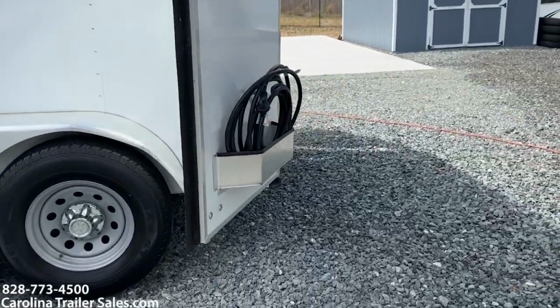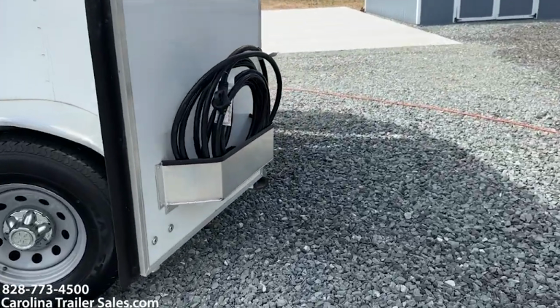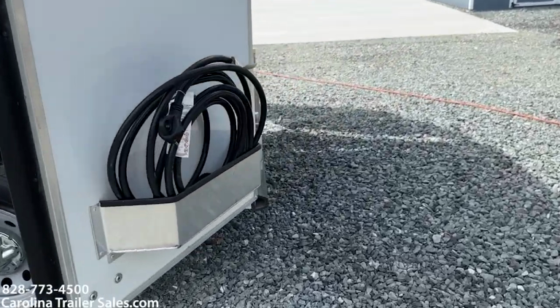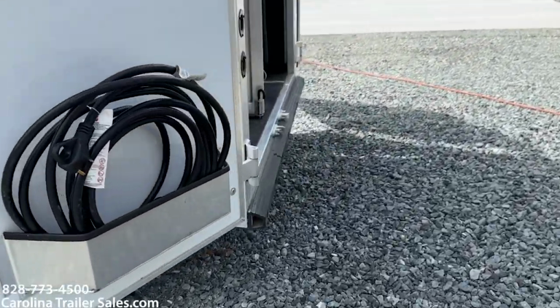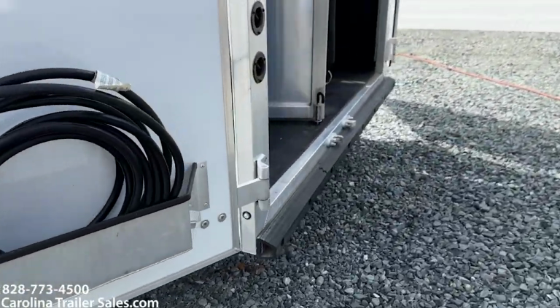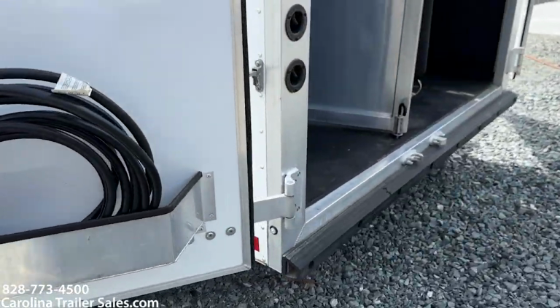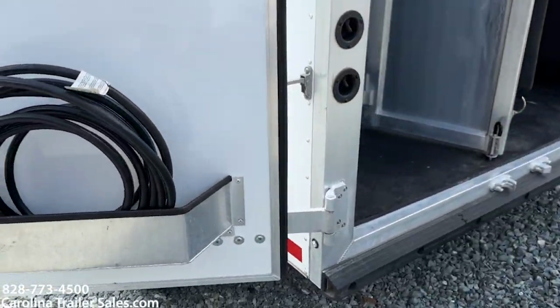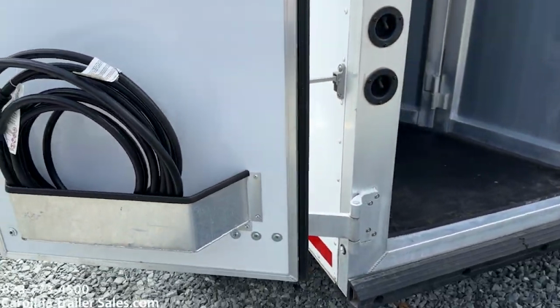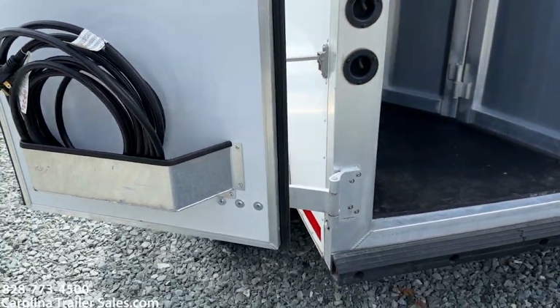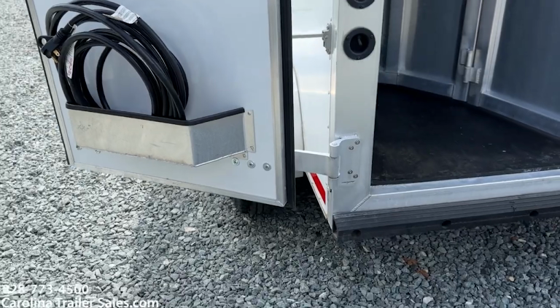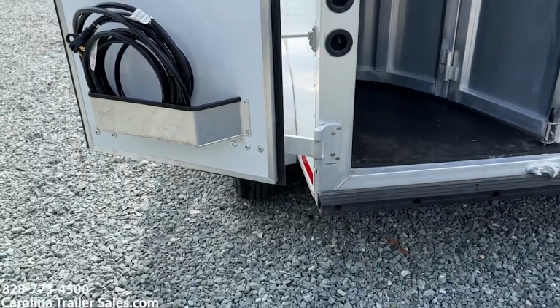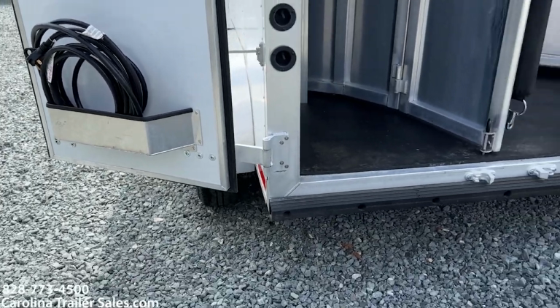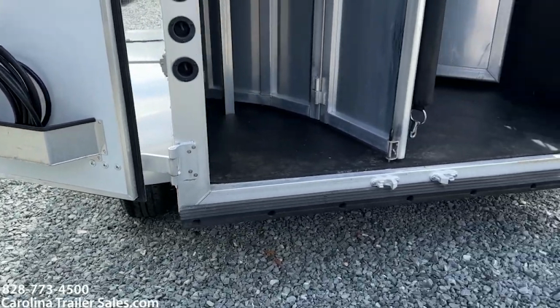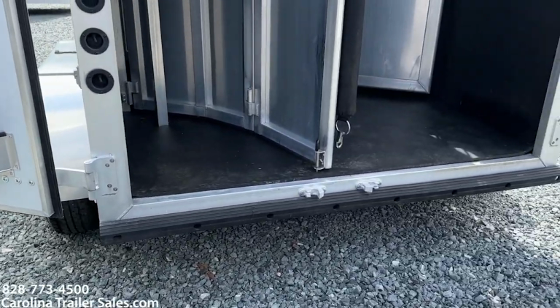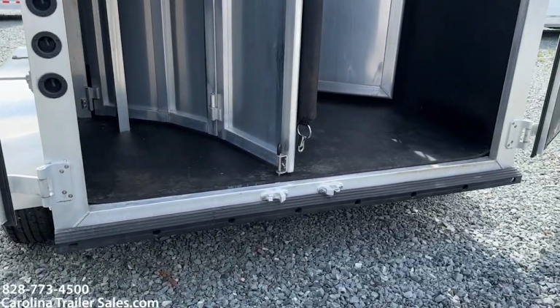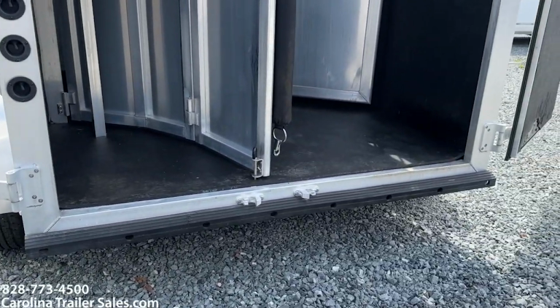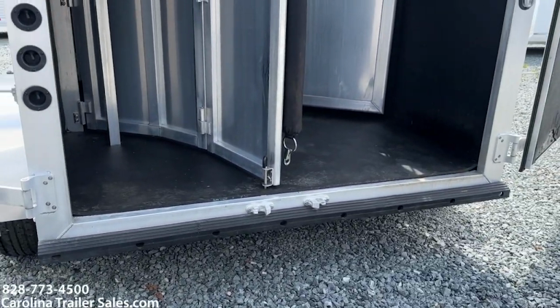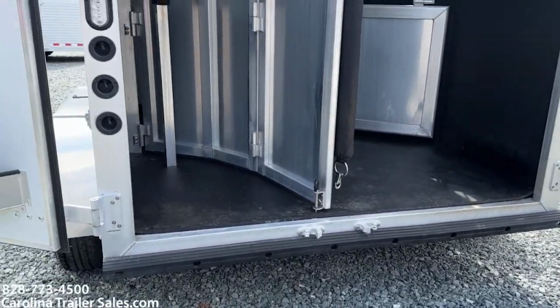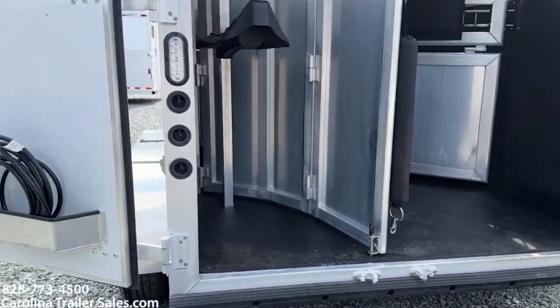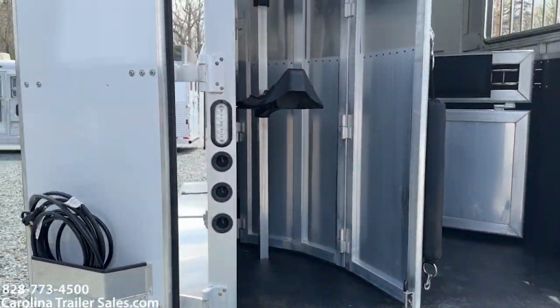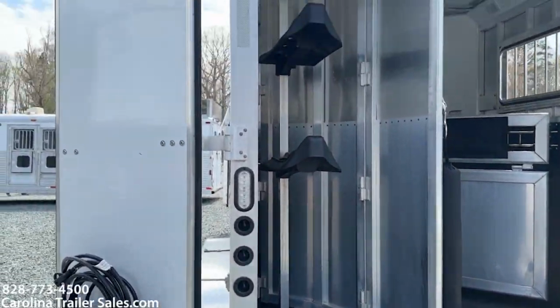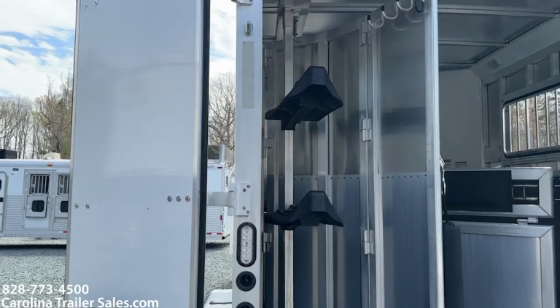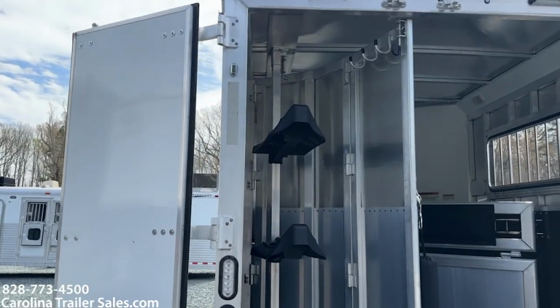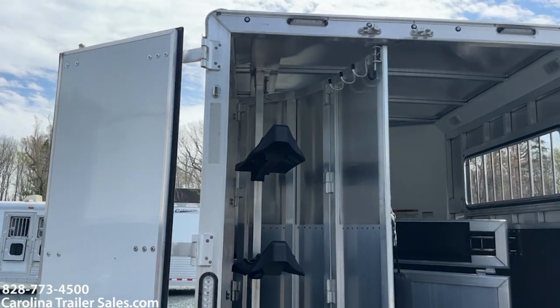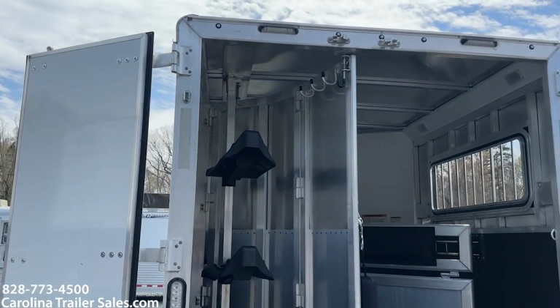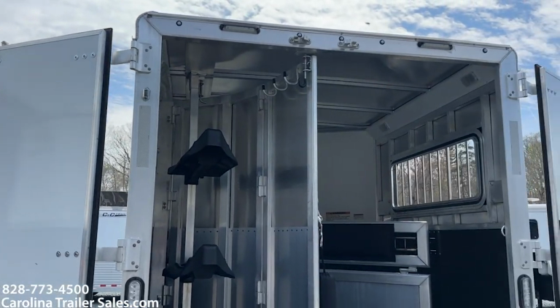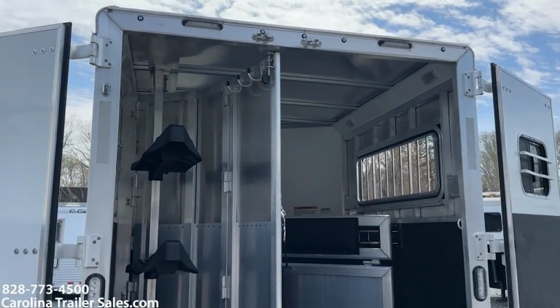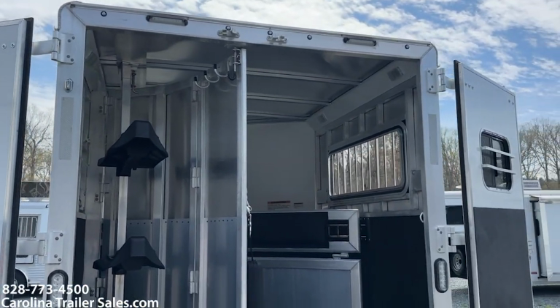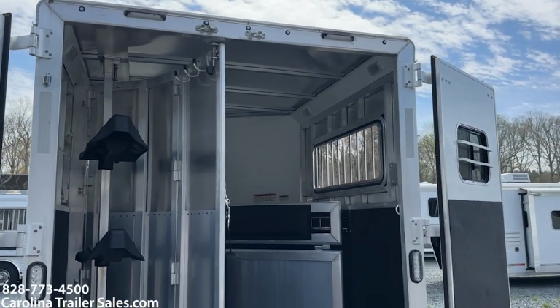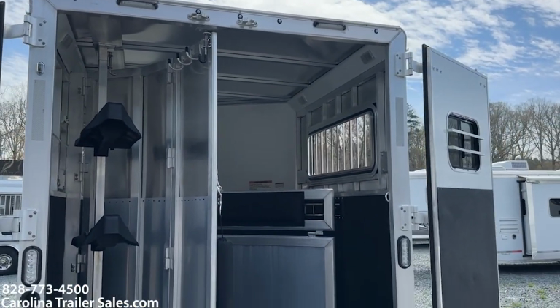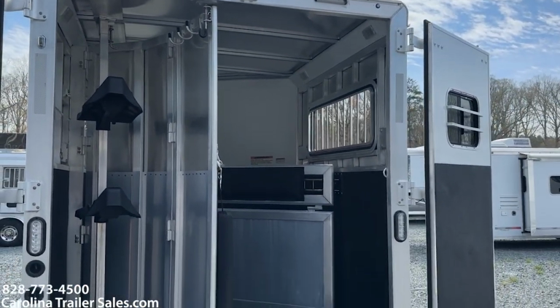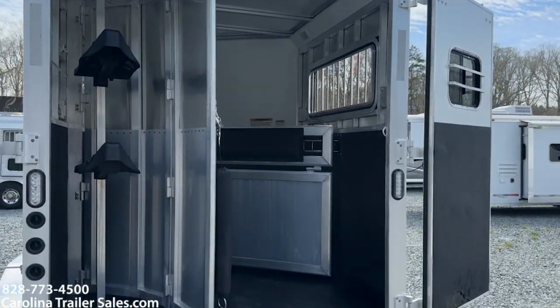It has a collapsible rear tack, a brush box, full rear bumper, two saddle racks, bridle hooks, and LED load lights on the rear.